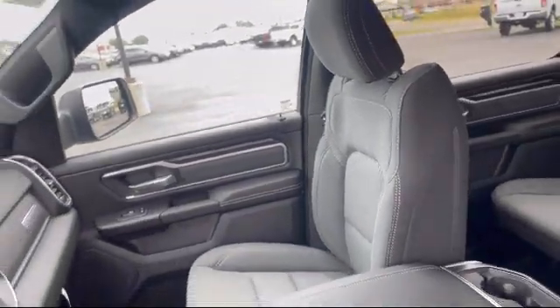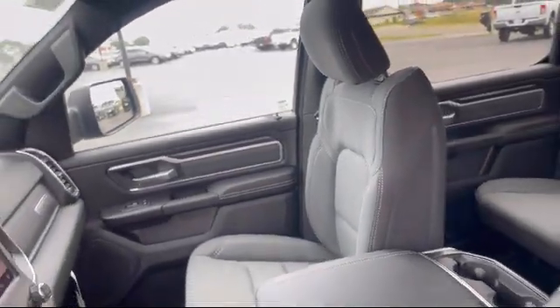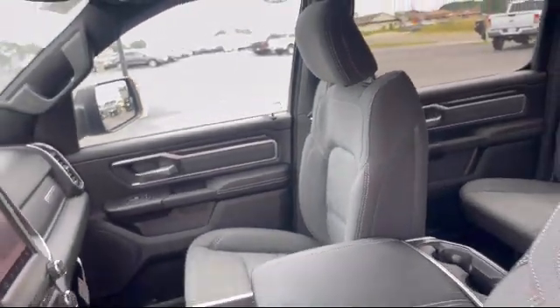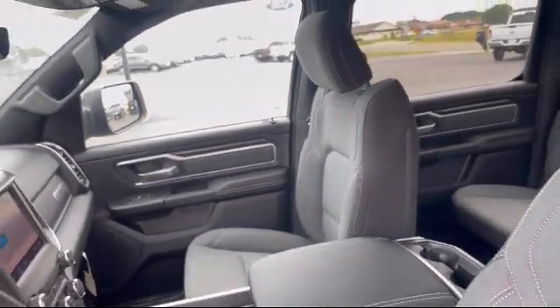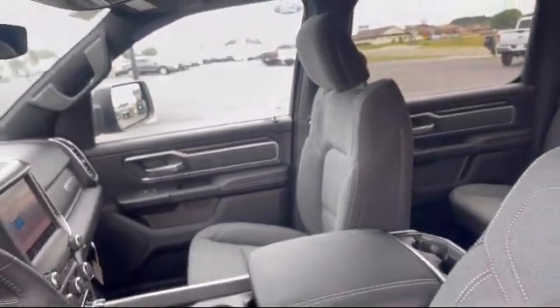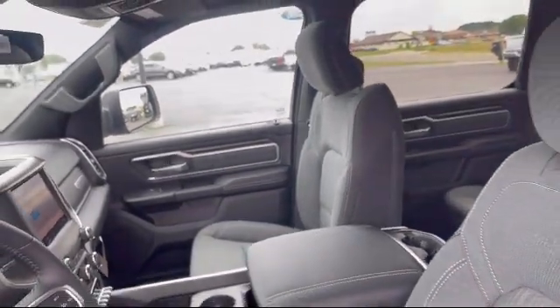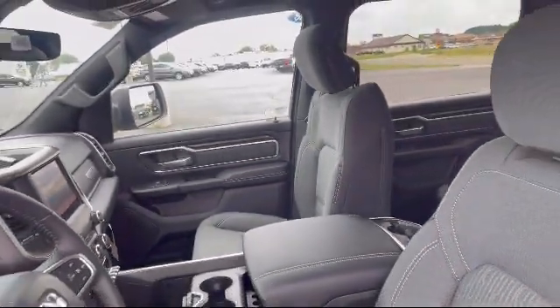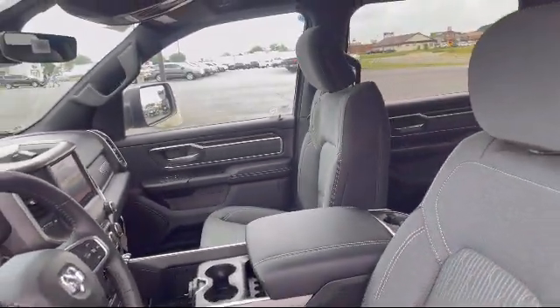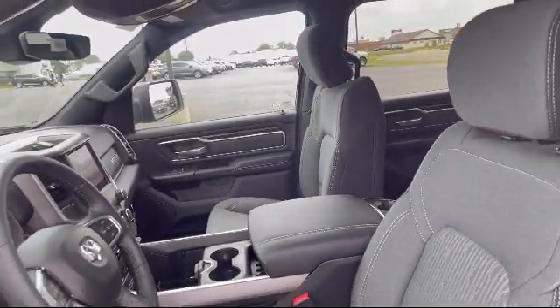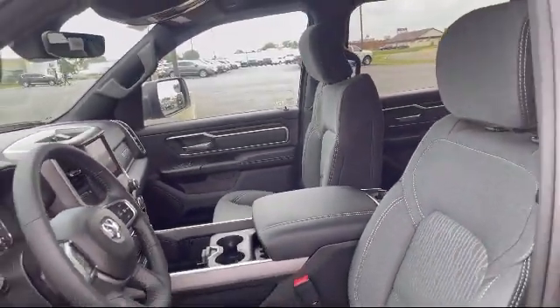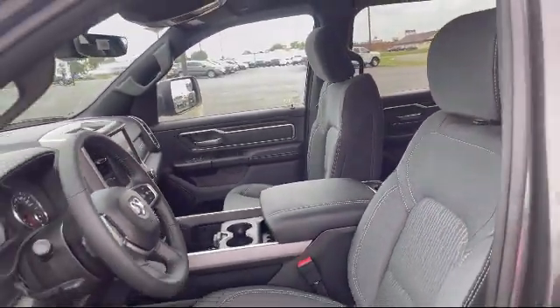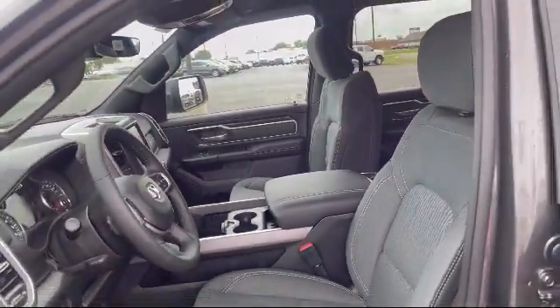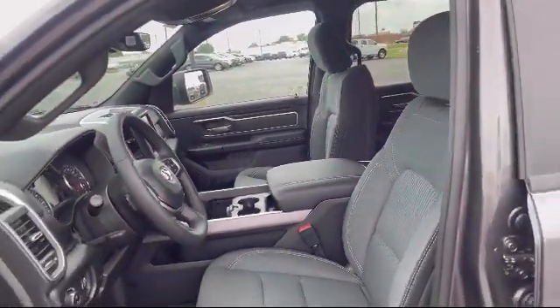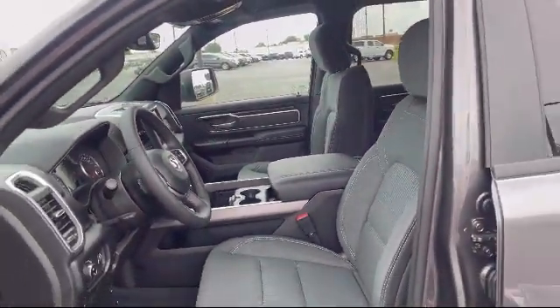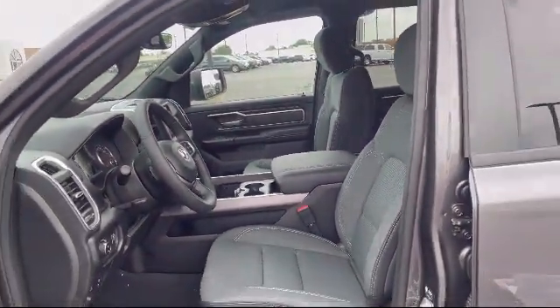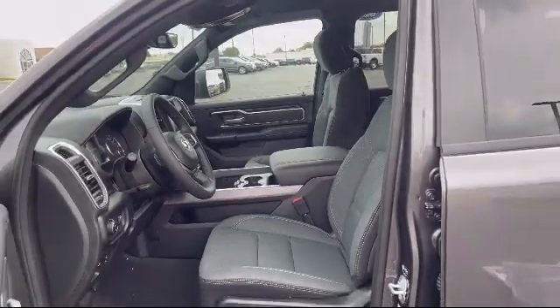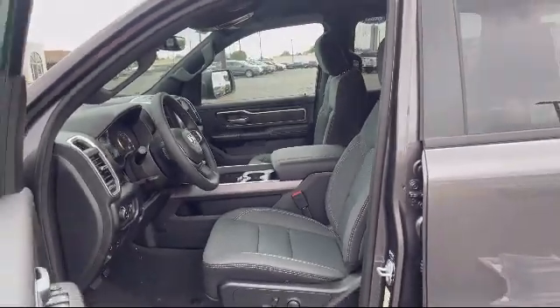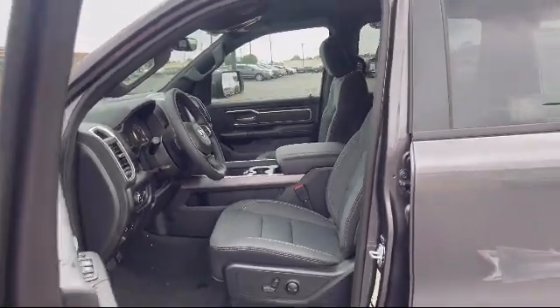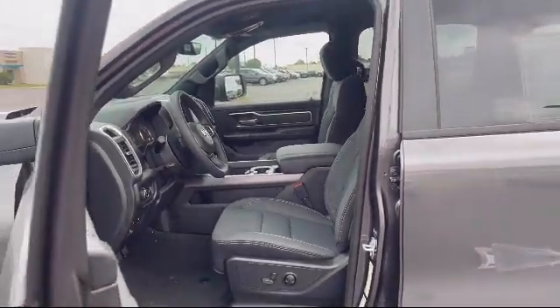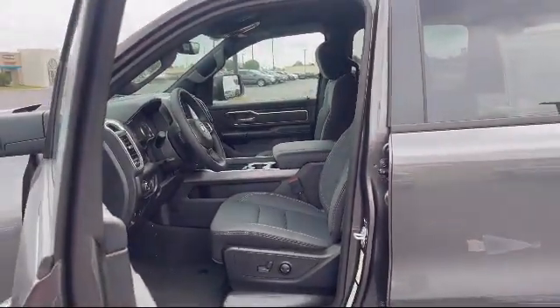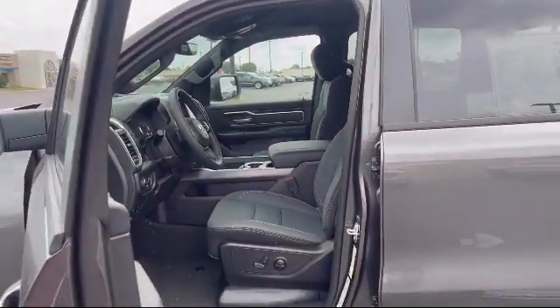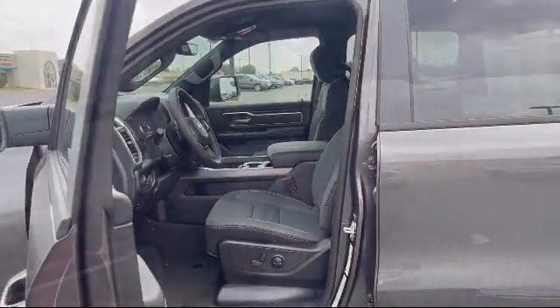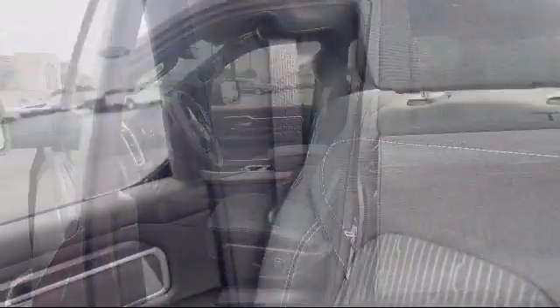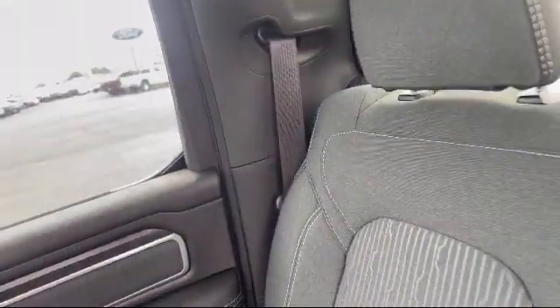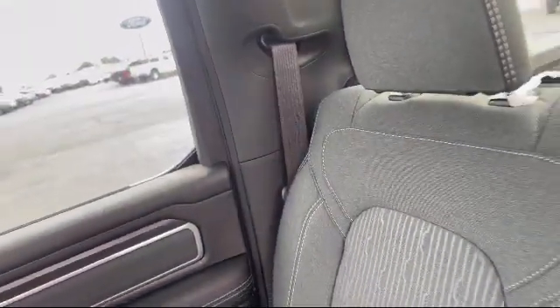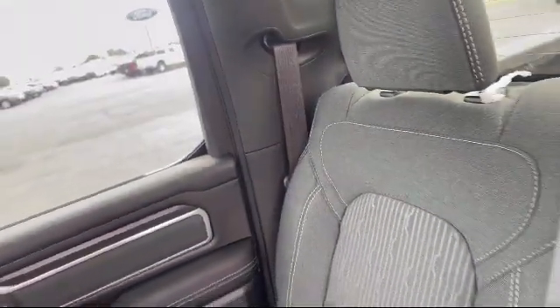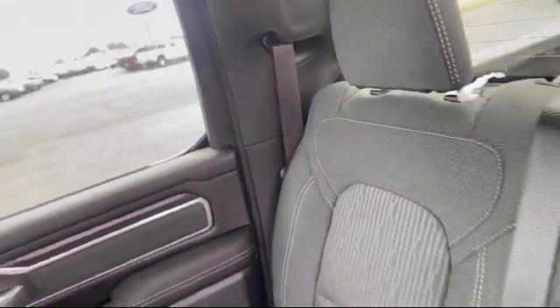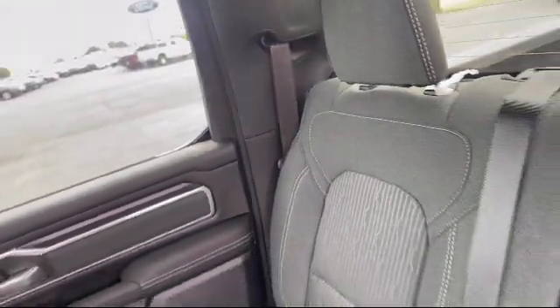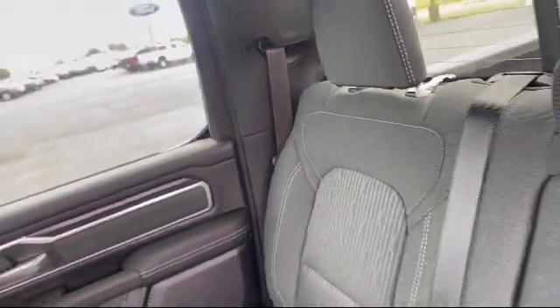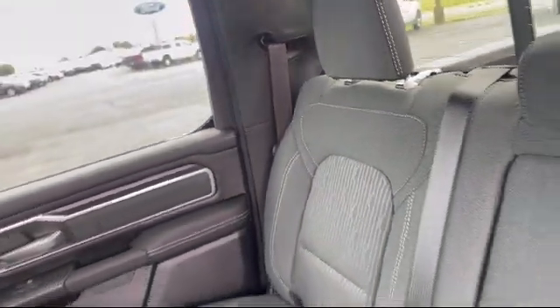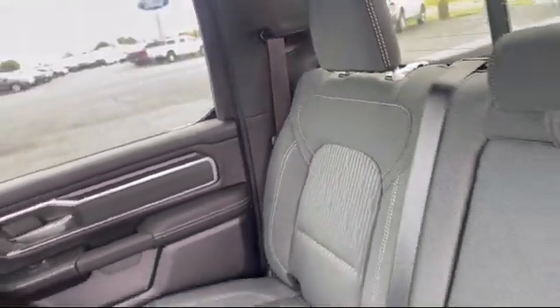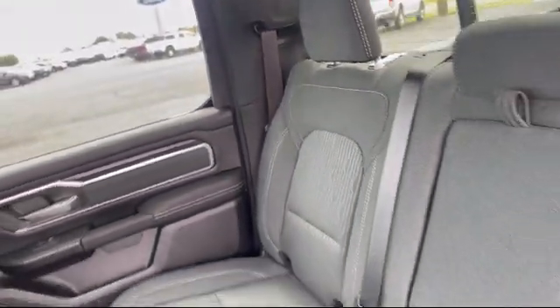Come visit us here at Portage Chrysler Dodge G Brand — you'll be glad you did. We're located at 3013 County Highway CX in Portage.